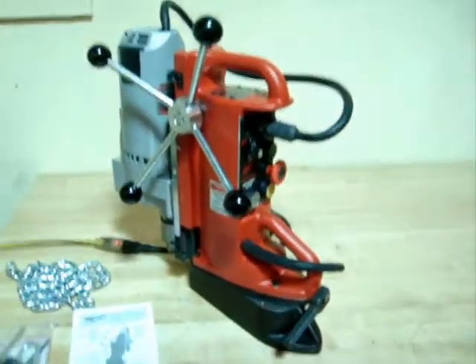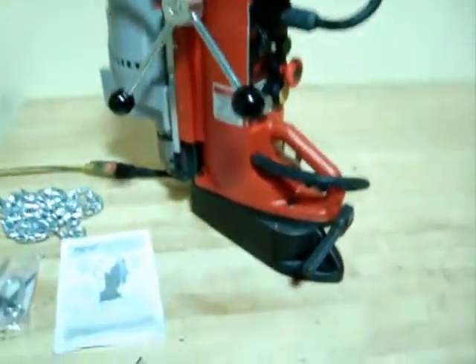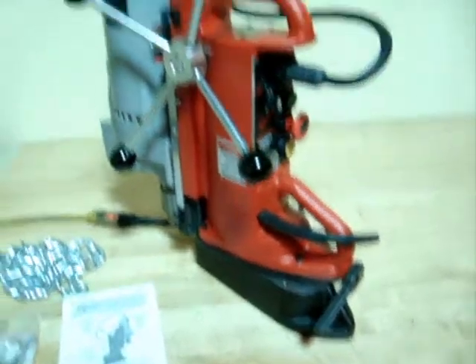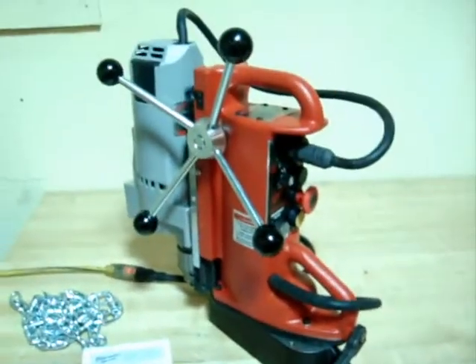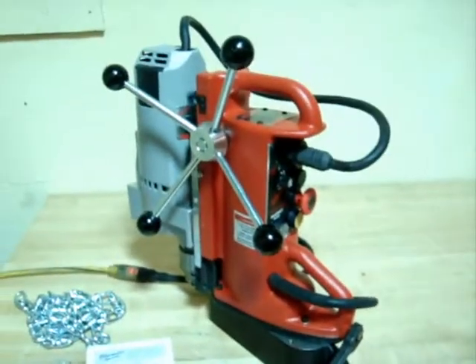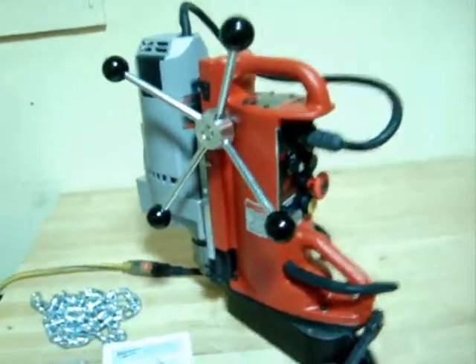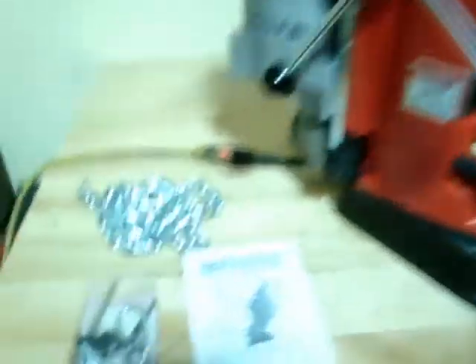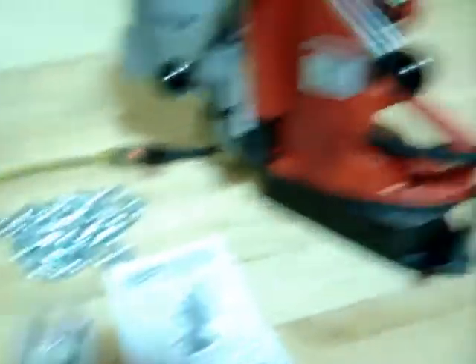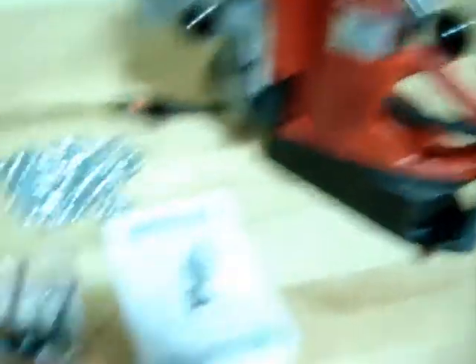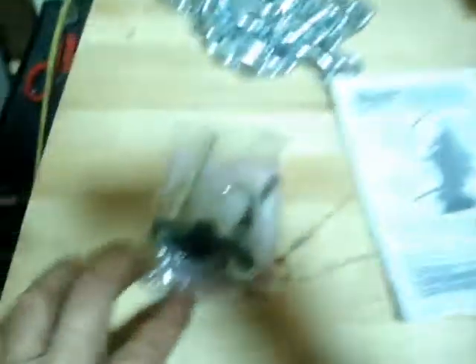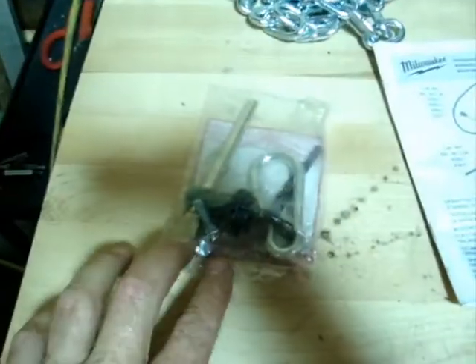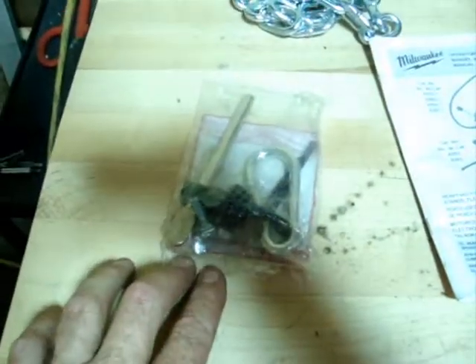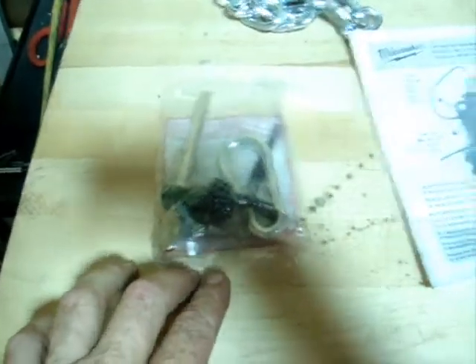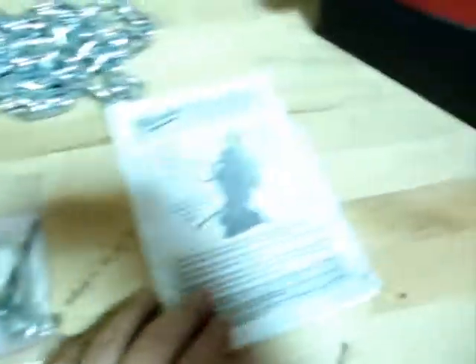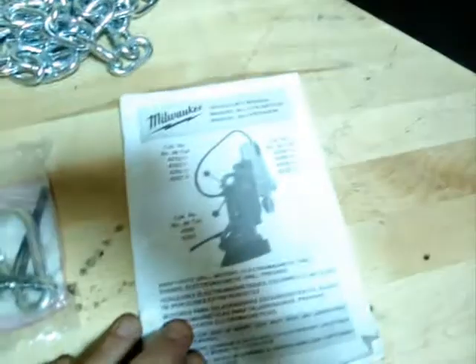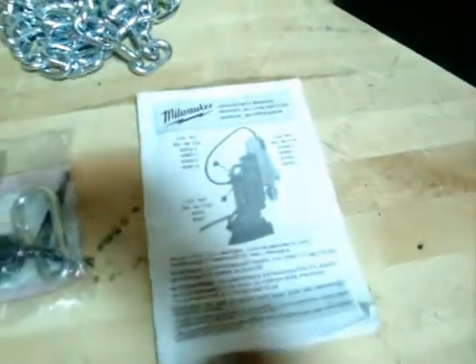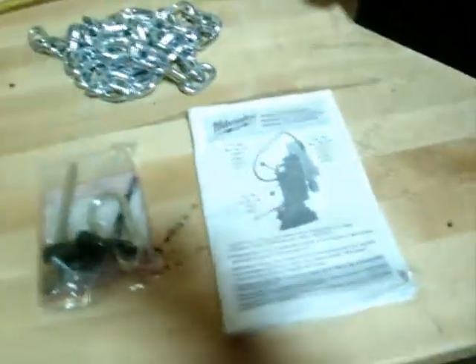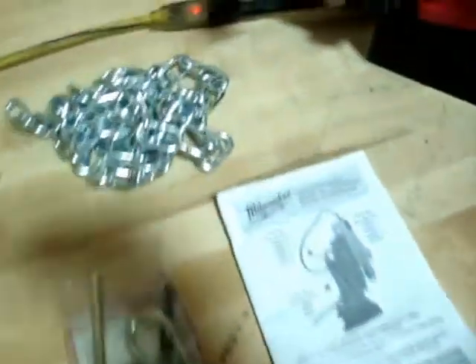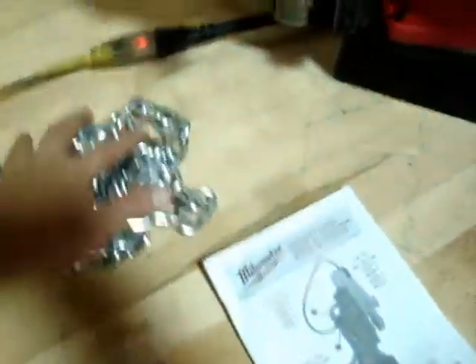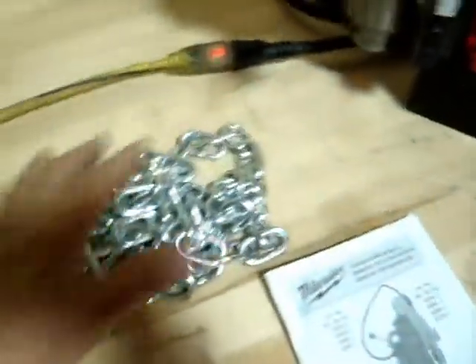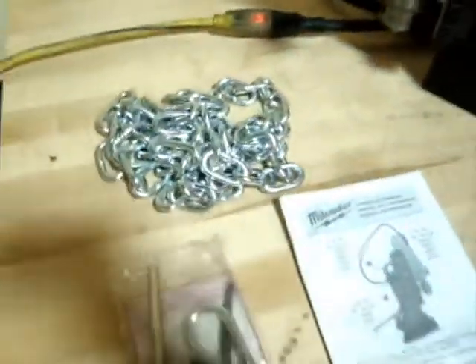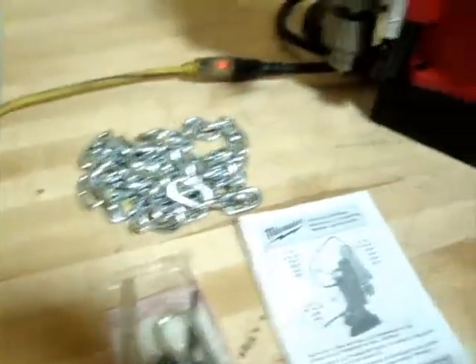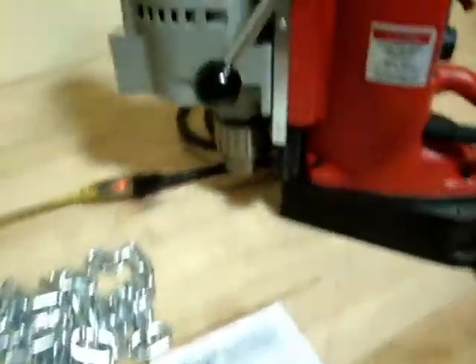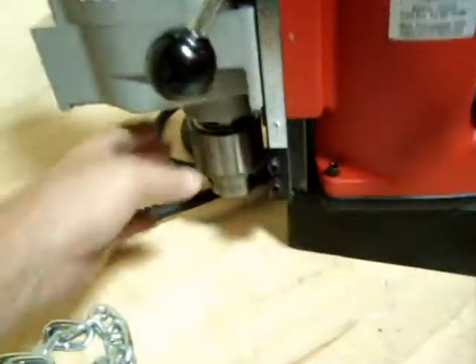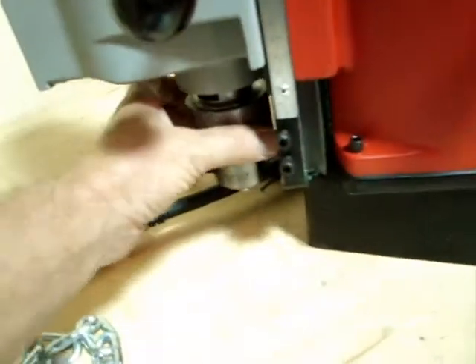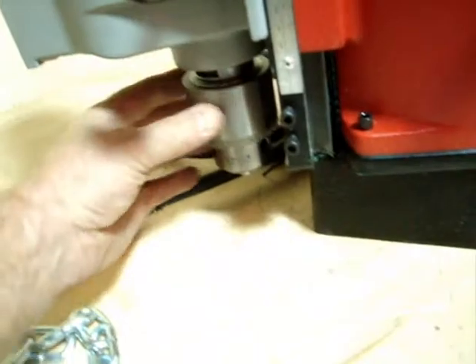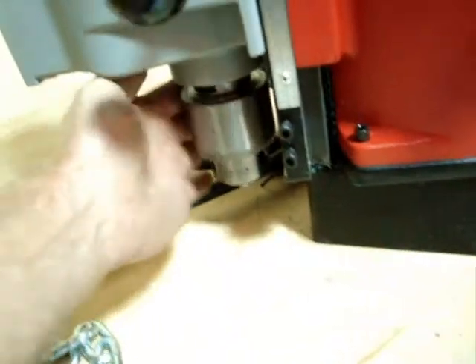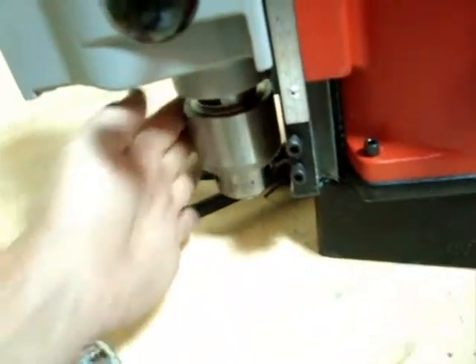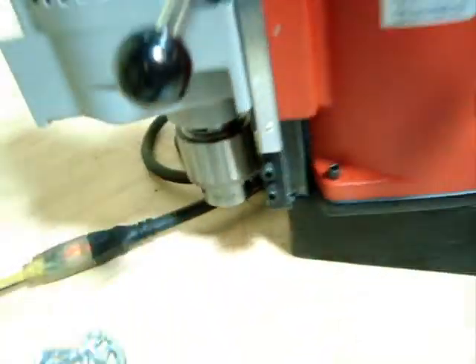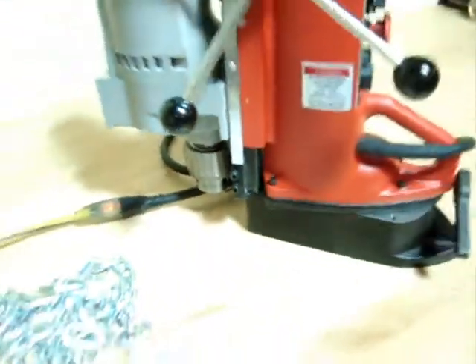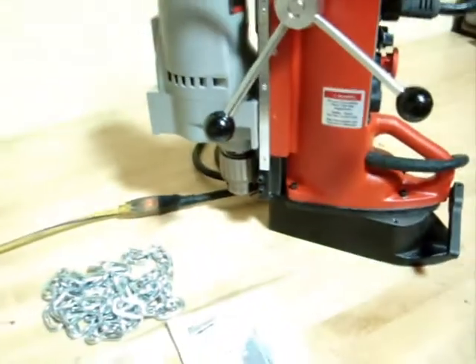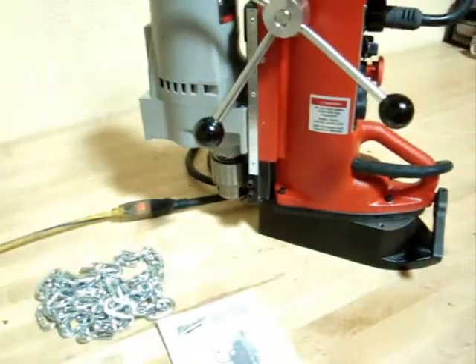We tested the magnet and it works well. Included with this is the drill chuck itself, the instruction manual, and a hold-down chain. We also tested the drill chuck and that works just fine also.